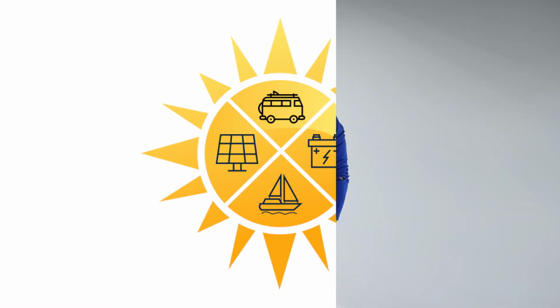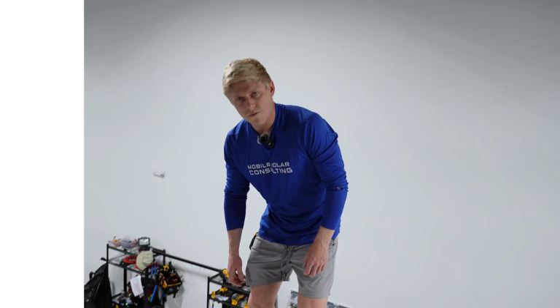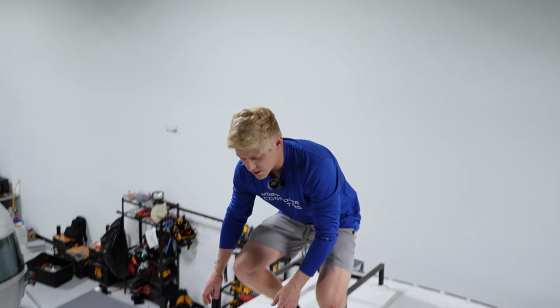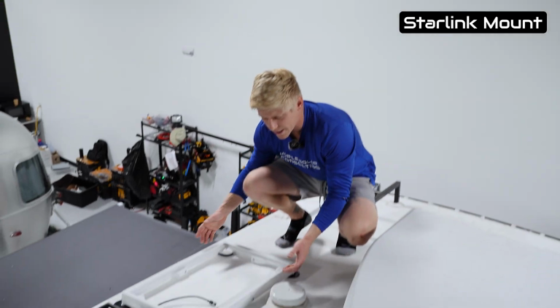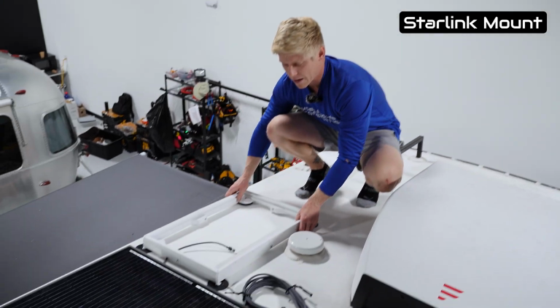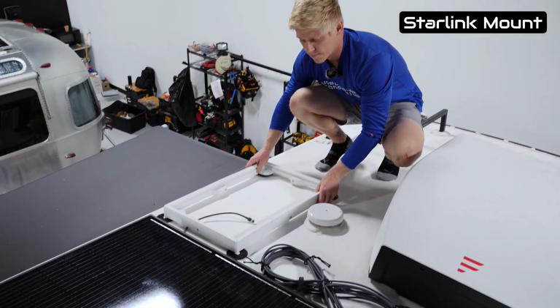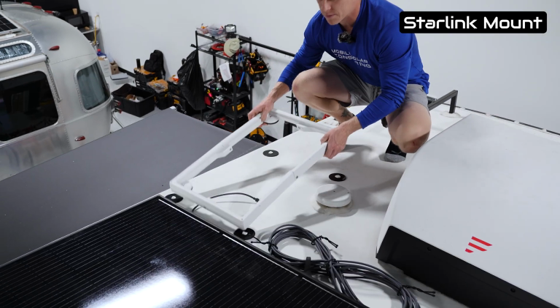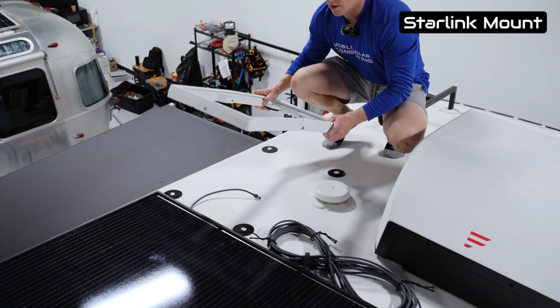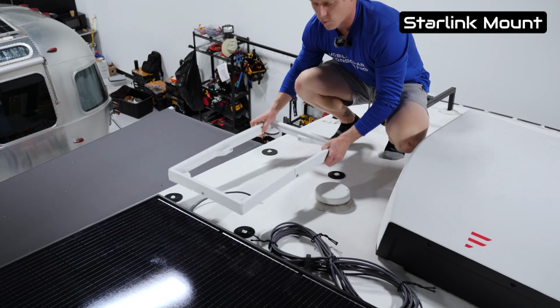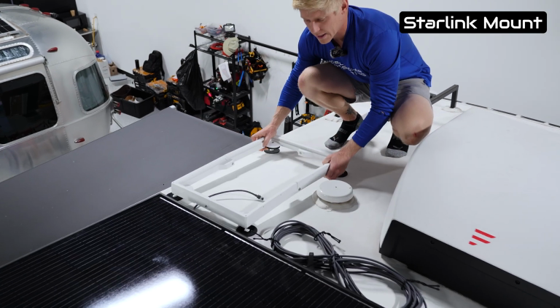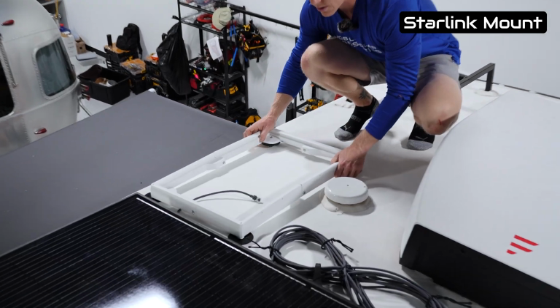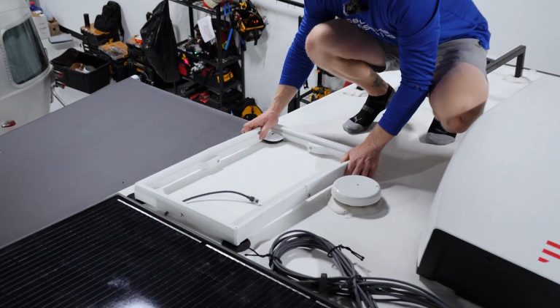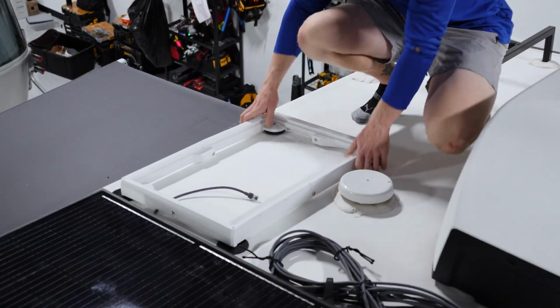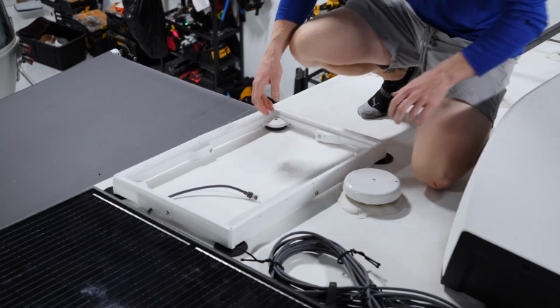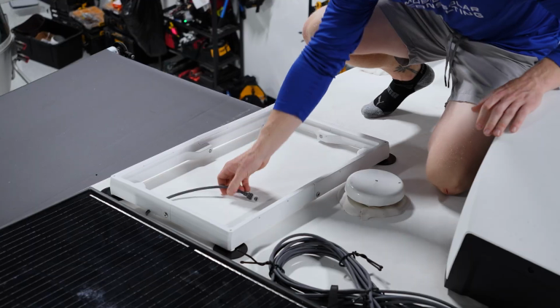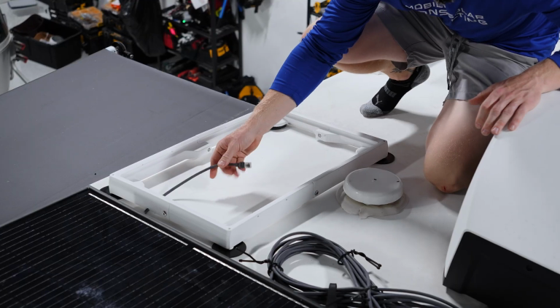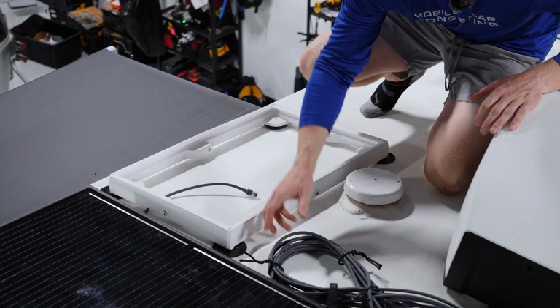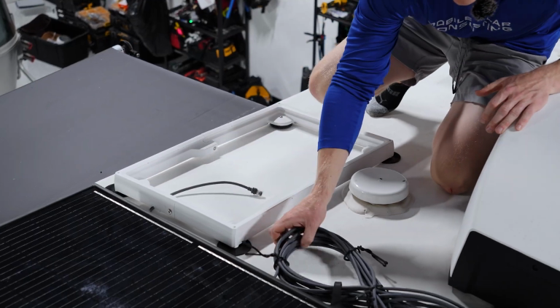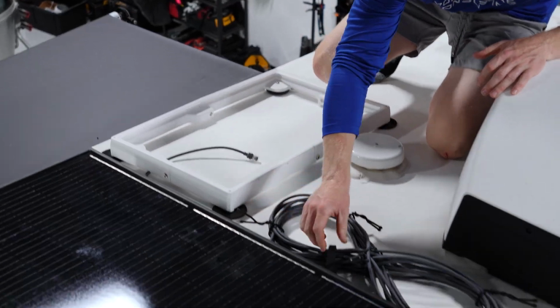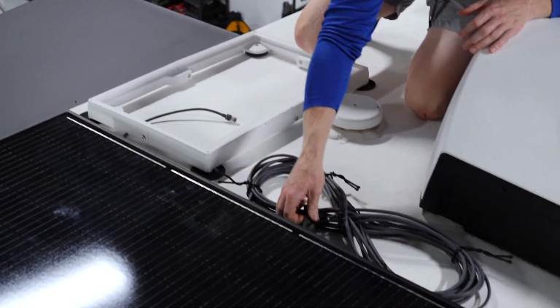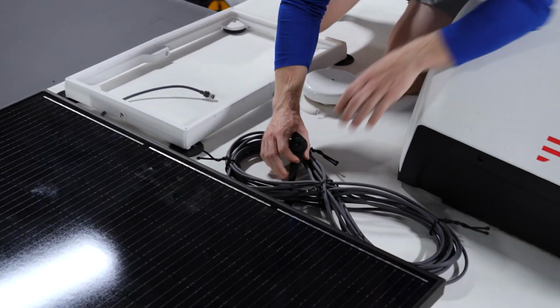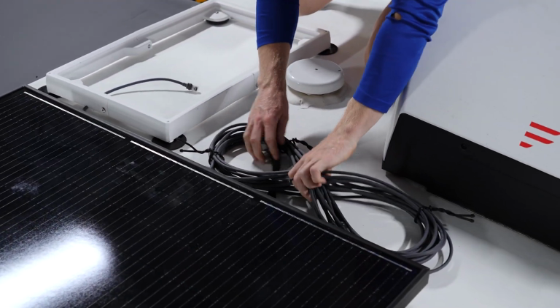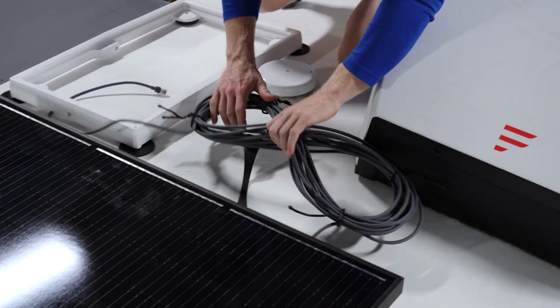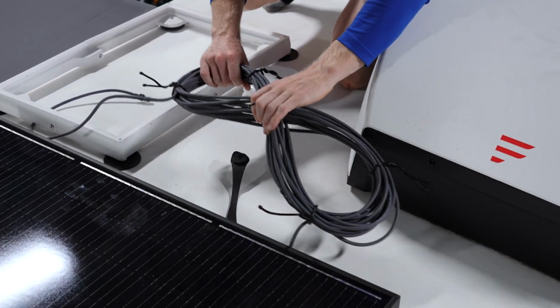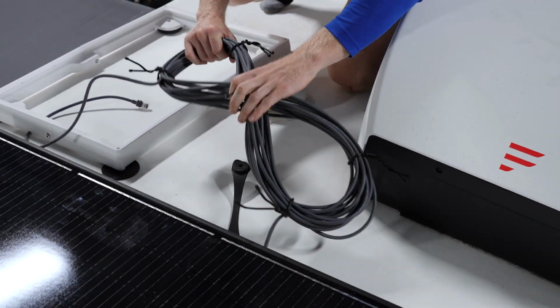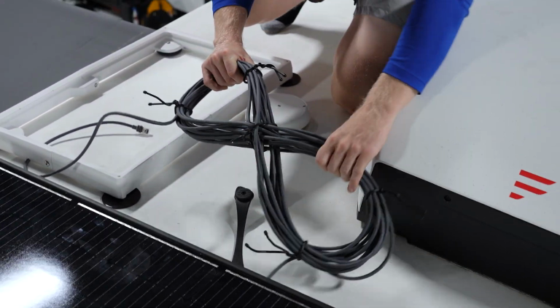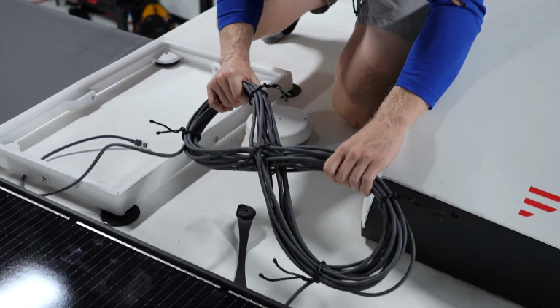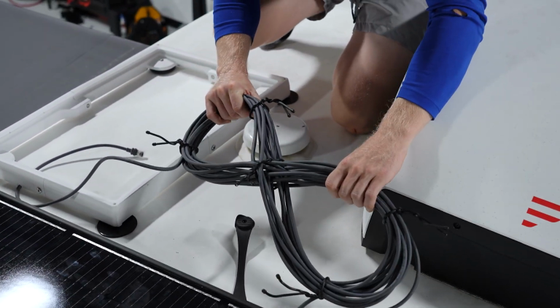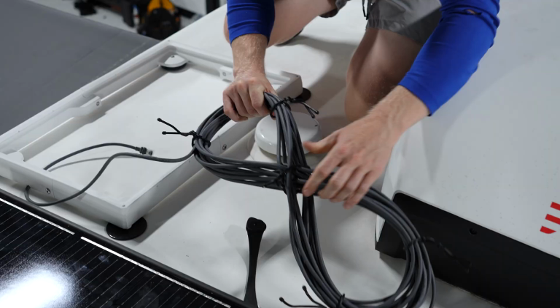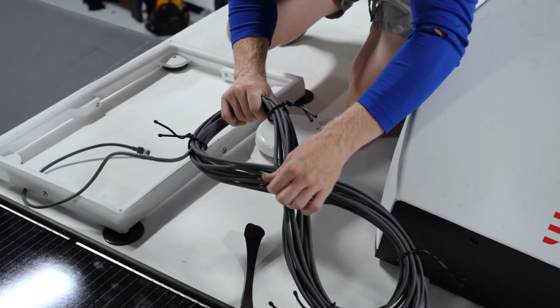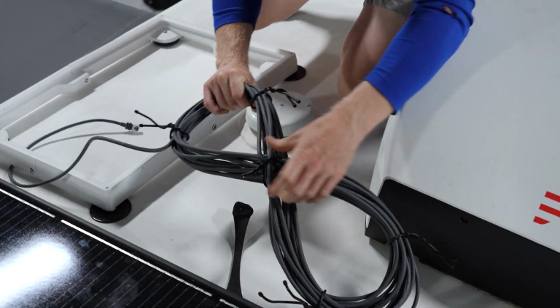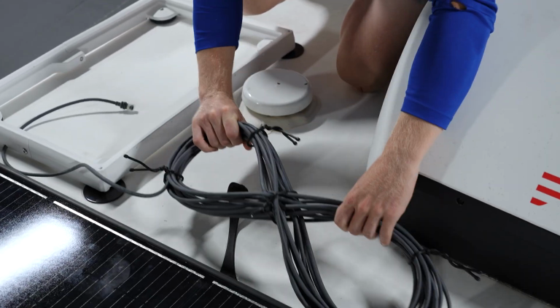We've got this magnetic mount prepped for when they get their Starlink unit. Cables are run and it's tidied up using nothing but magnets, so they have plenty of slack that they can unravel.